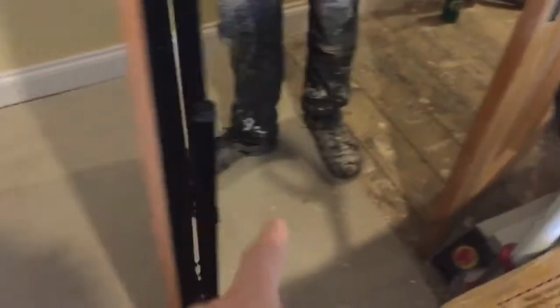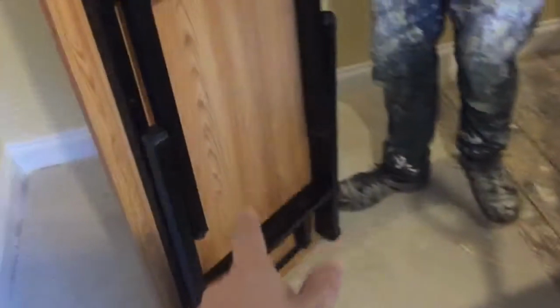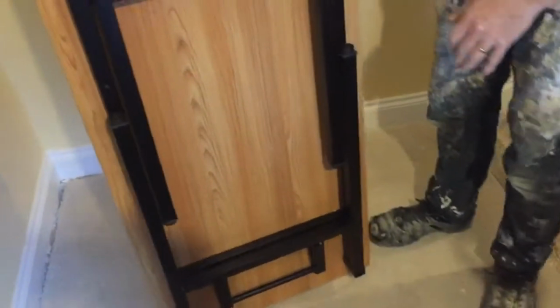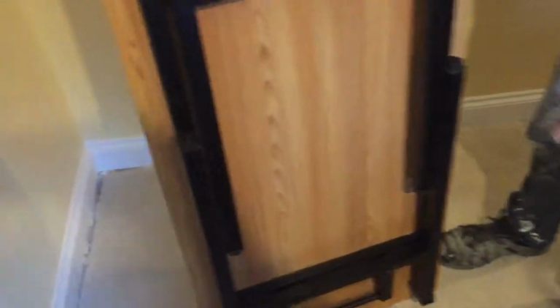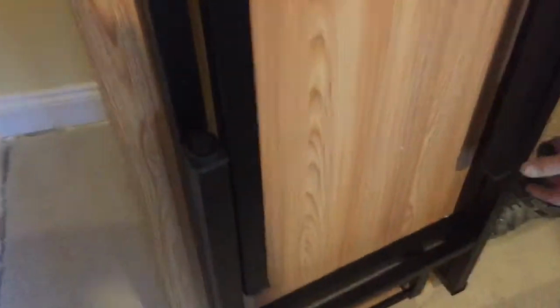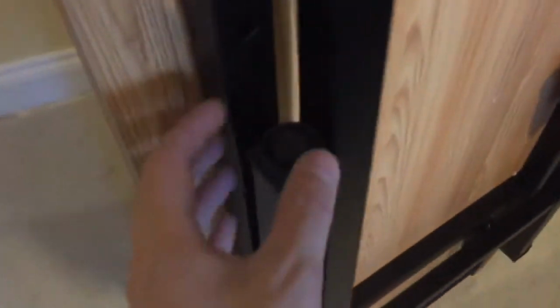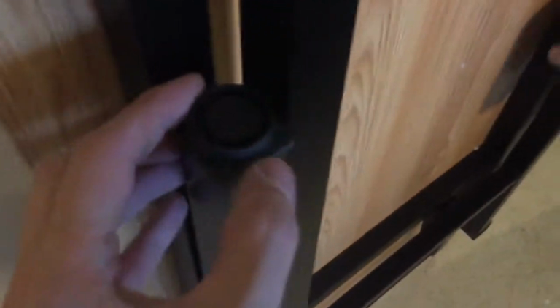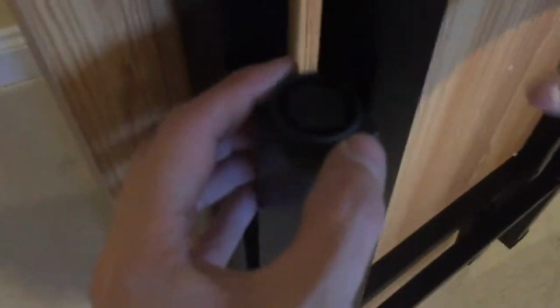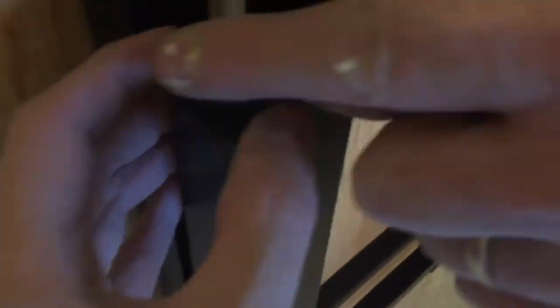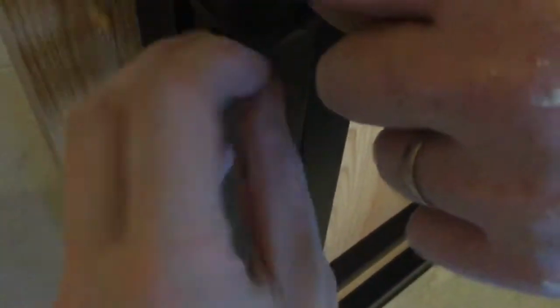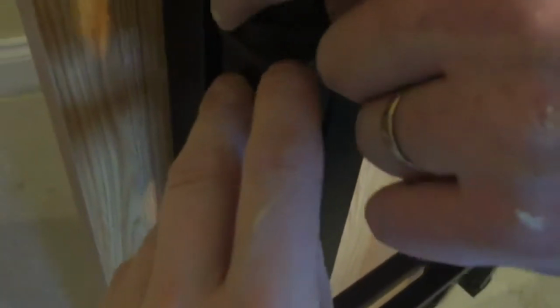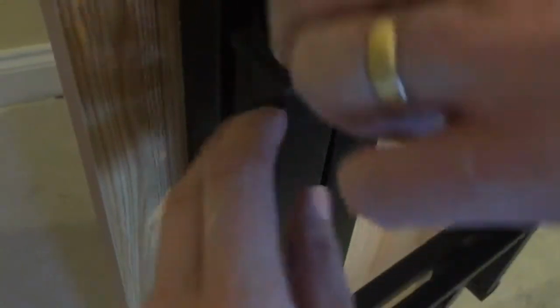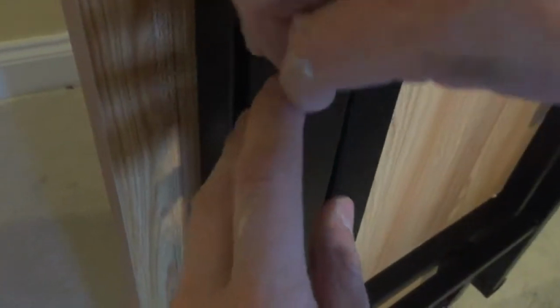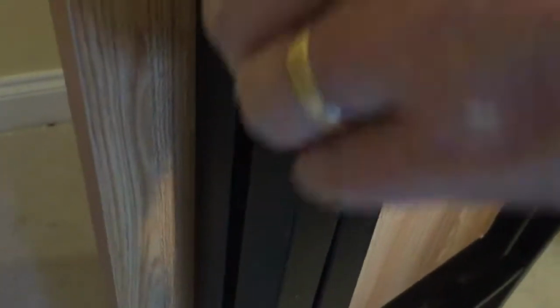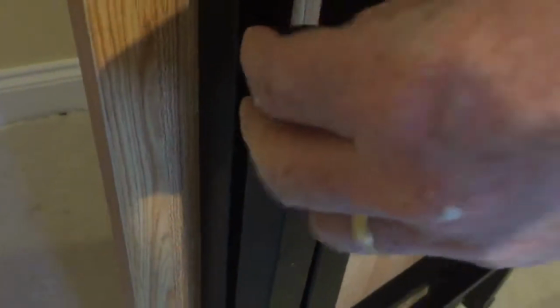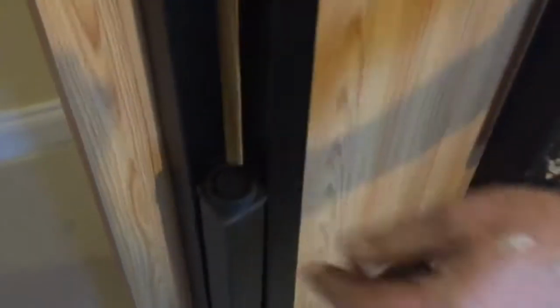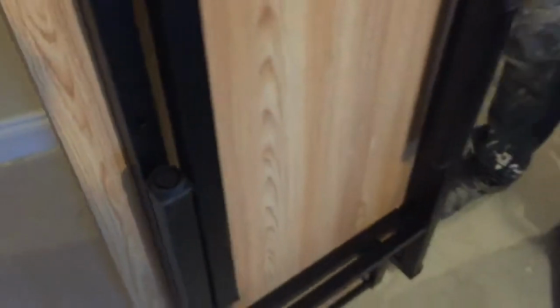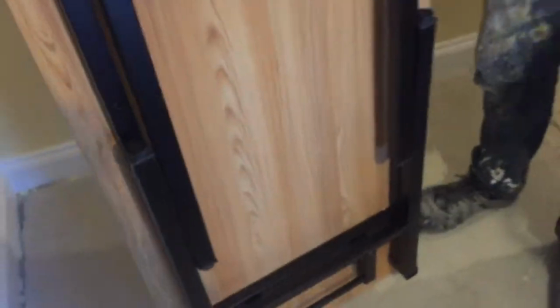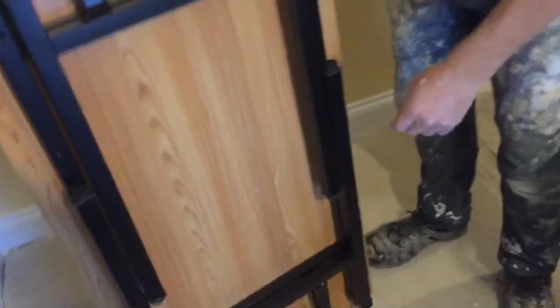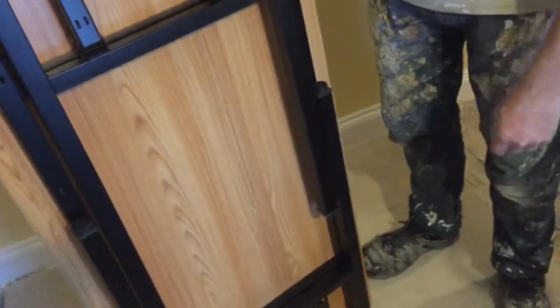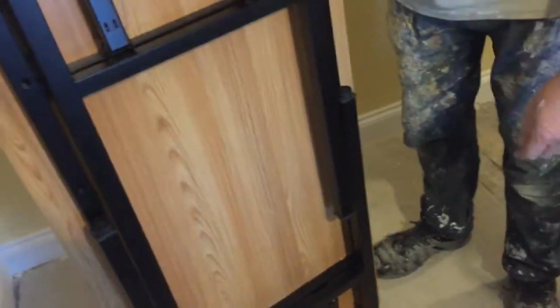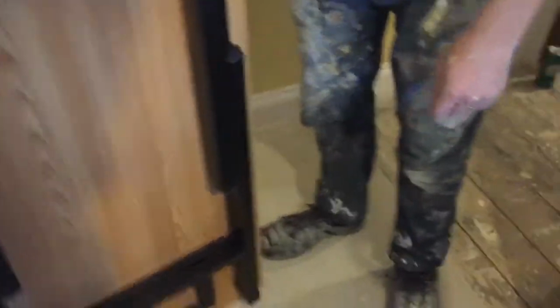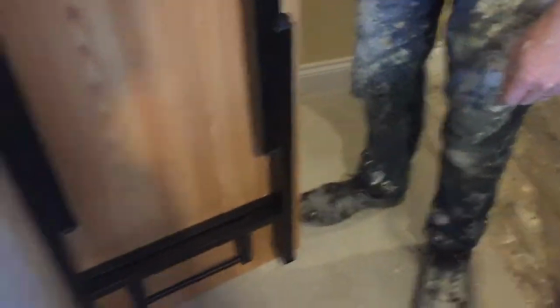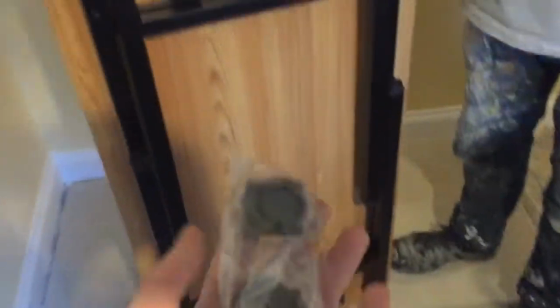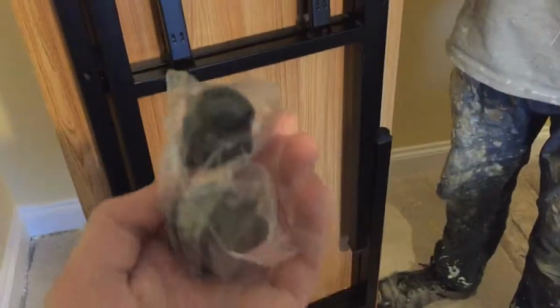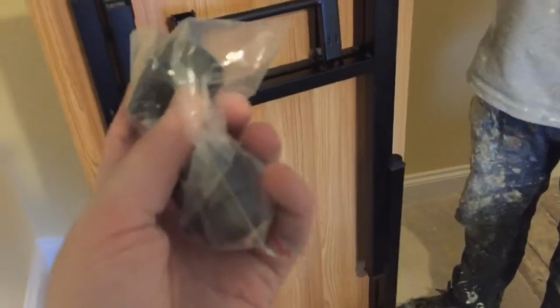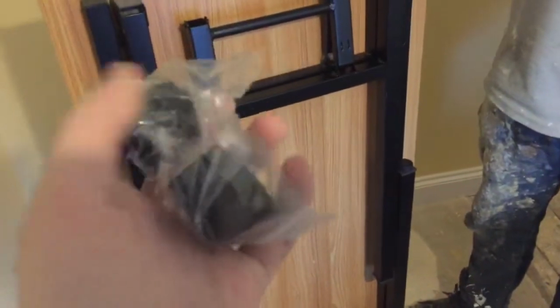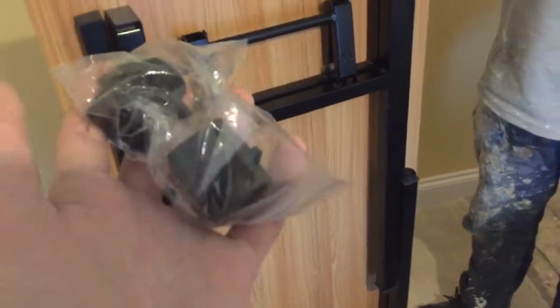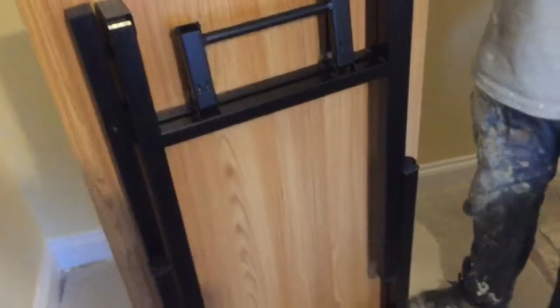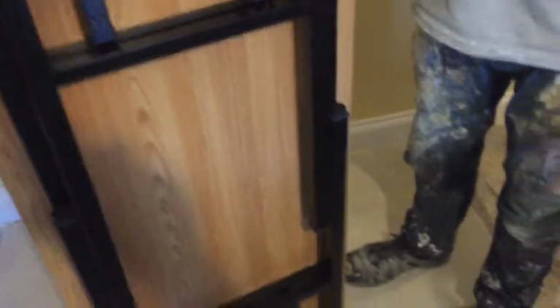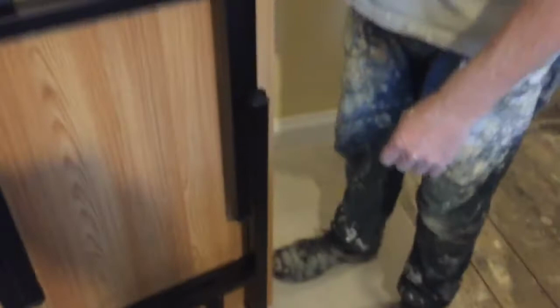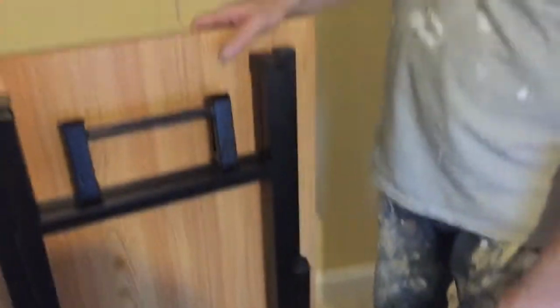What about the feet? These are the feet - they're adjustable, rubber, a bit like a washing machine. It comes with two spare ones in the box, which I guess is in case you lose them or something. It's quite nice.